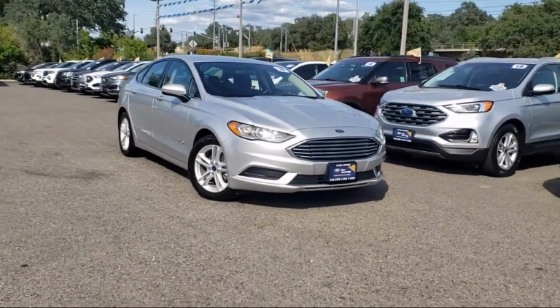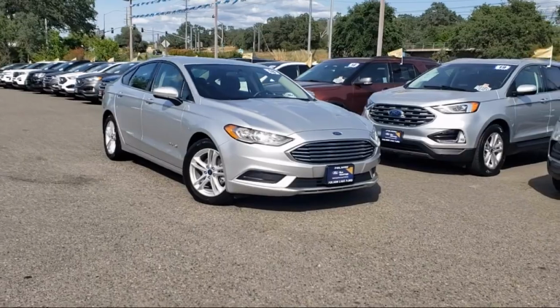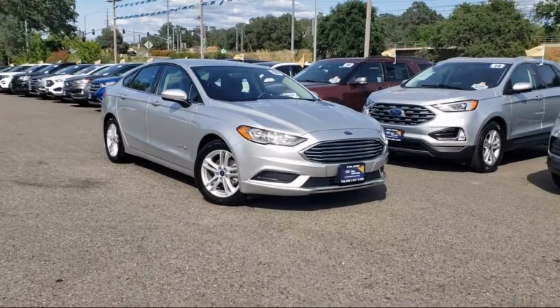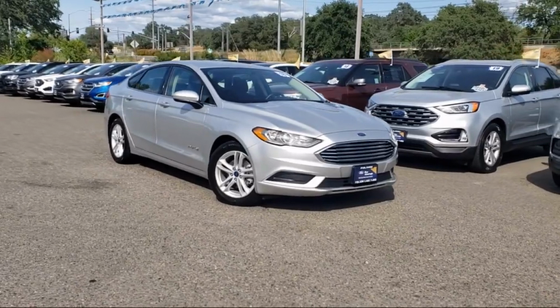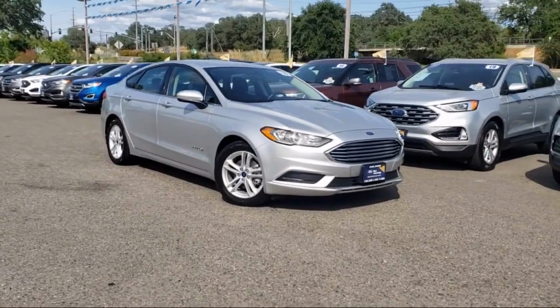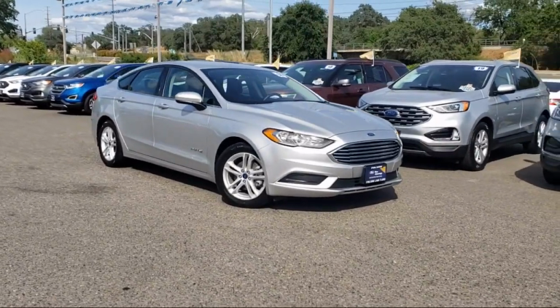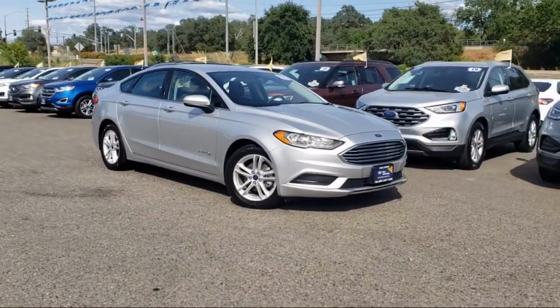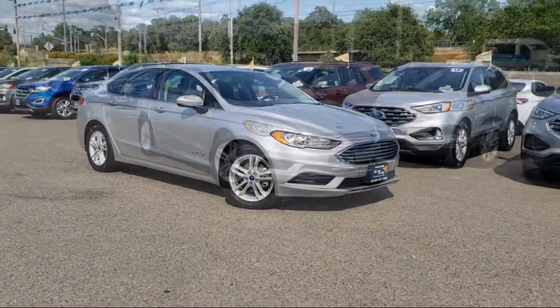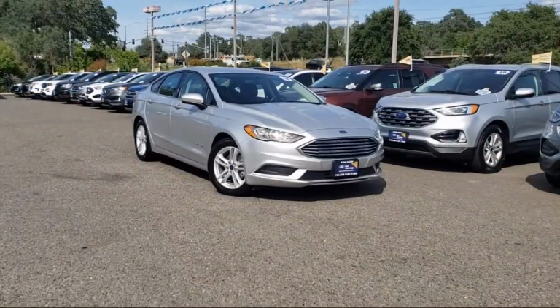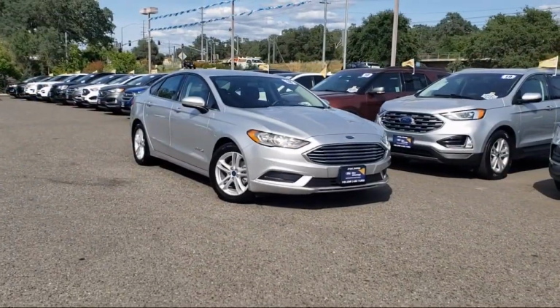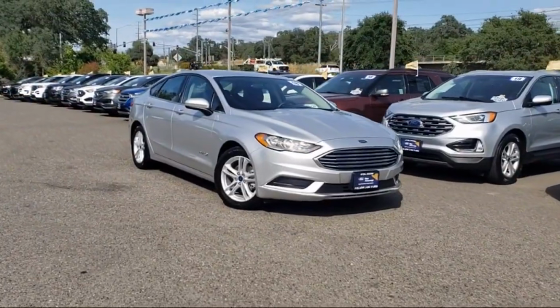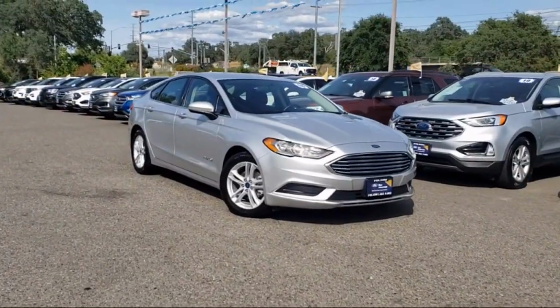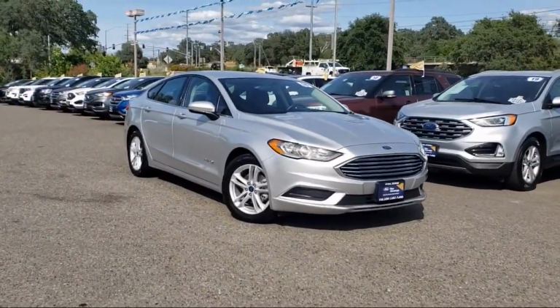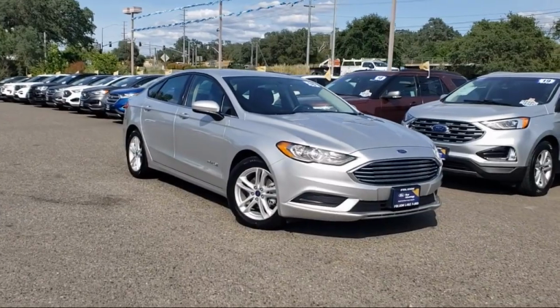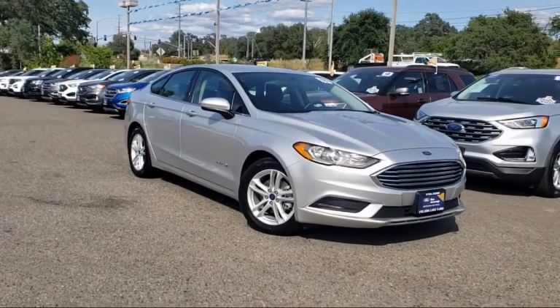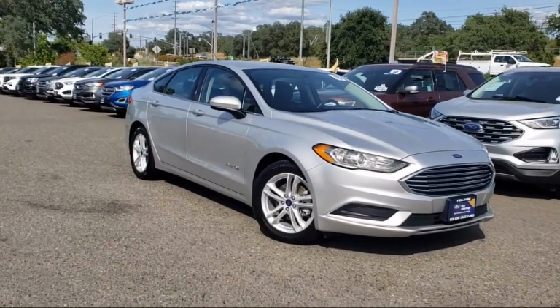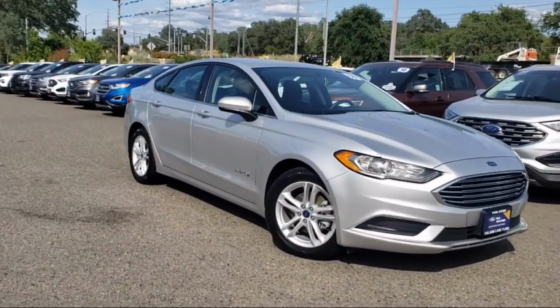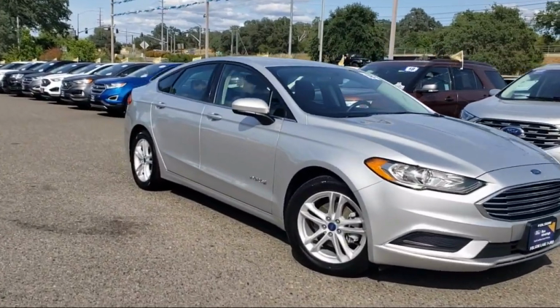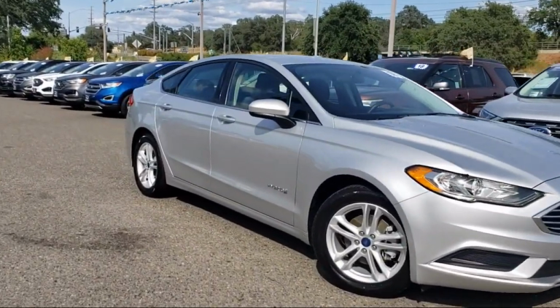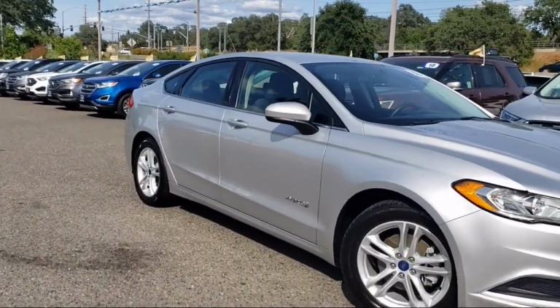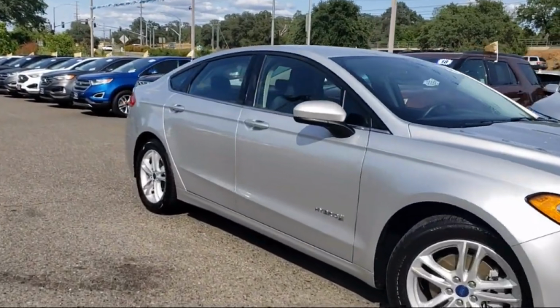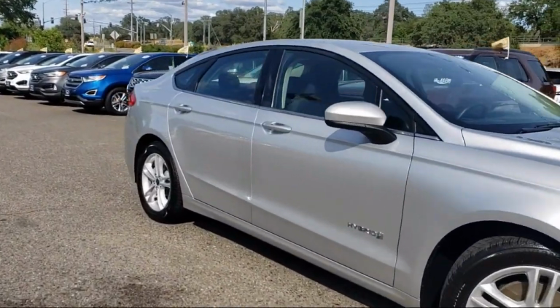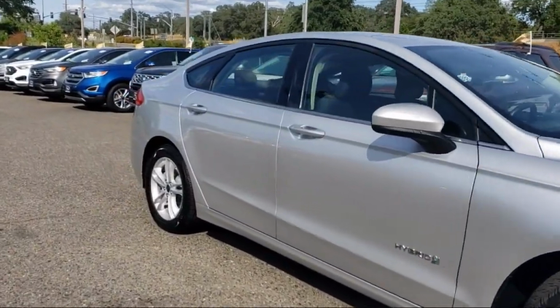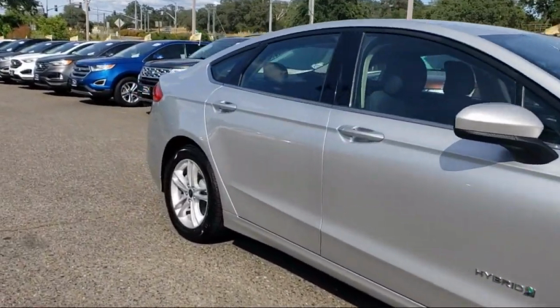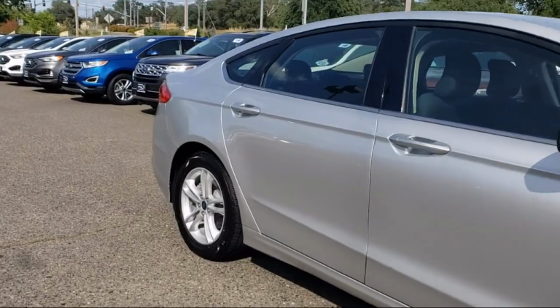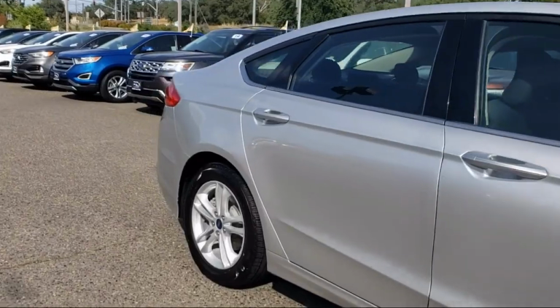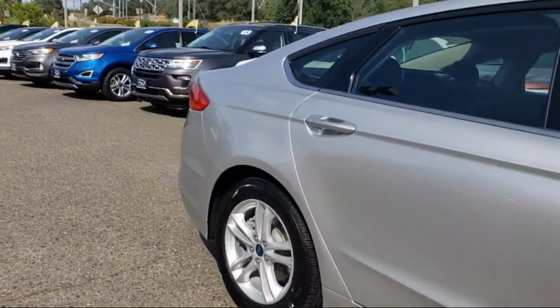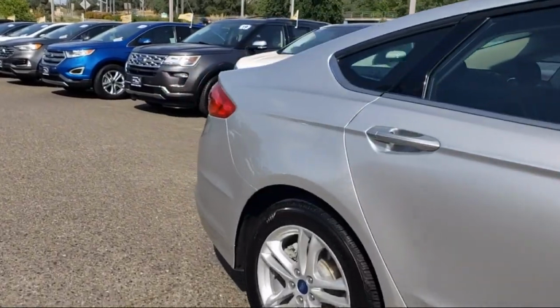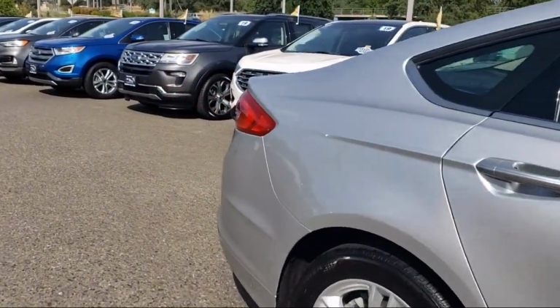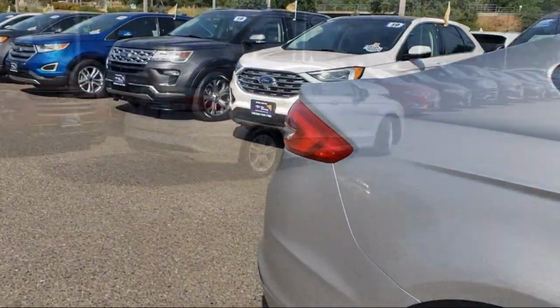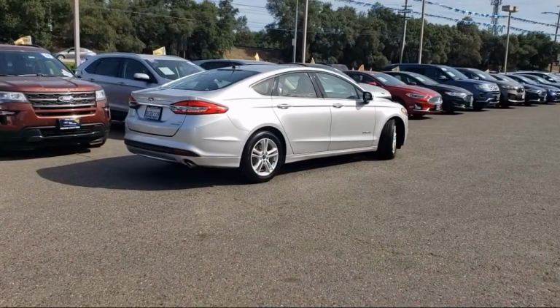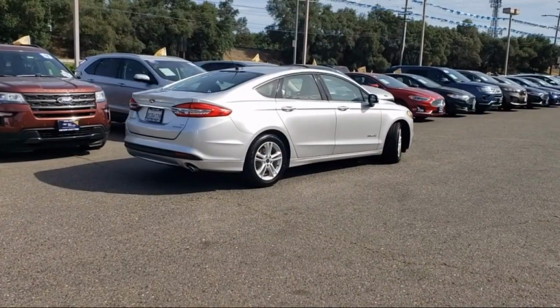It comes equipped with a rear-view camera, Sirius XM satellite radio, keyless entry, speed sensing steering, steering wheel controls, air conditioning, alloy wheels, and electronic stability control.